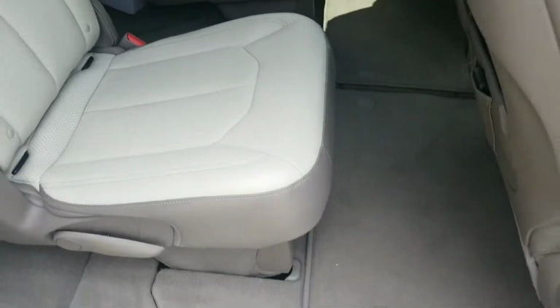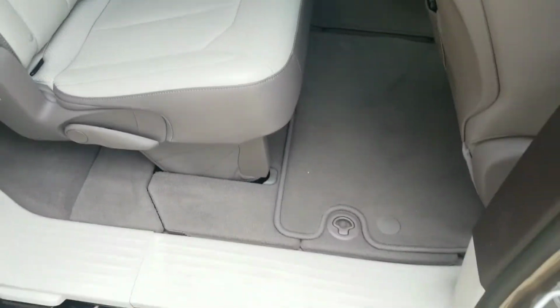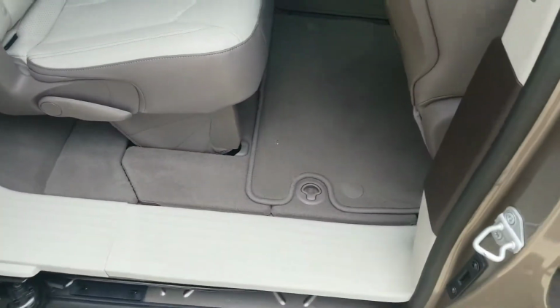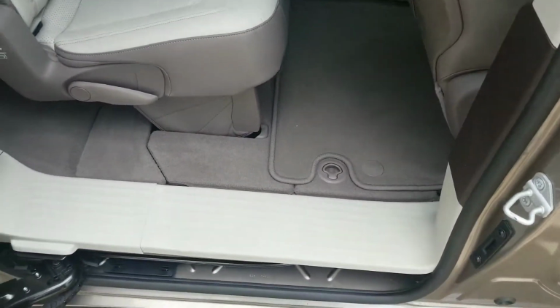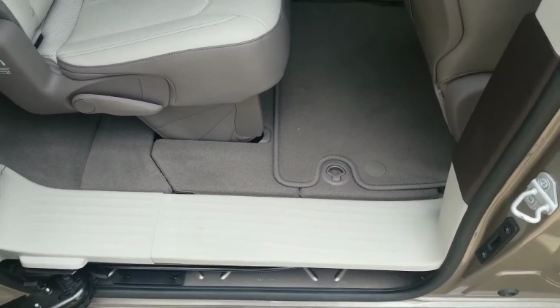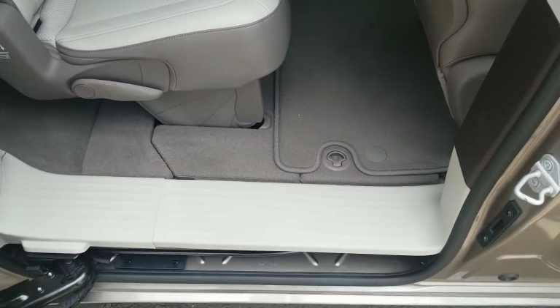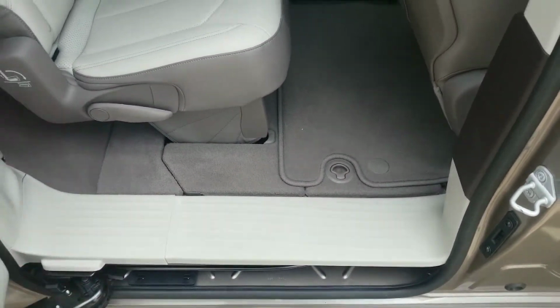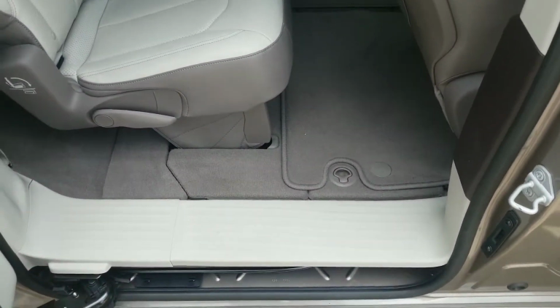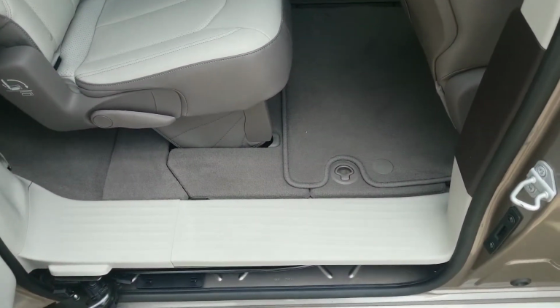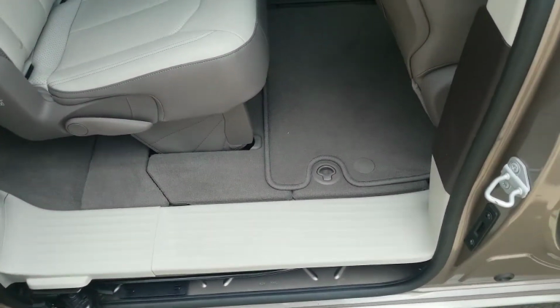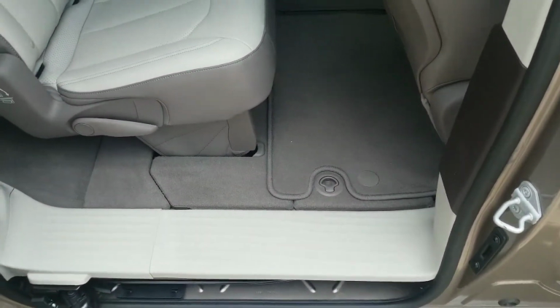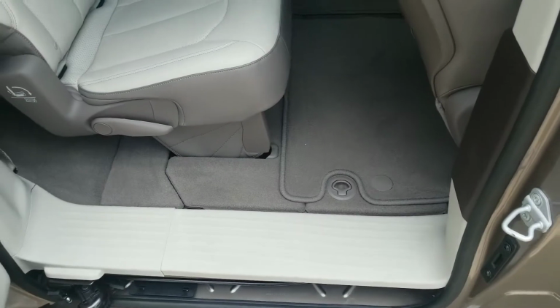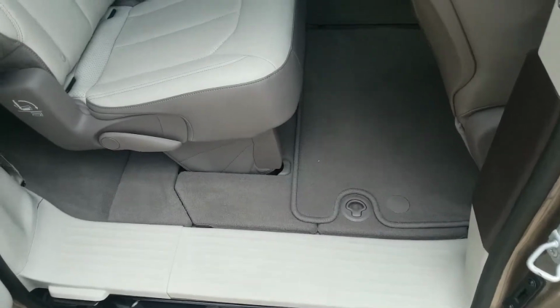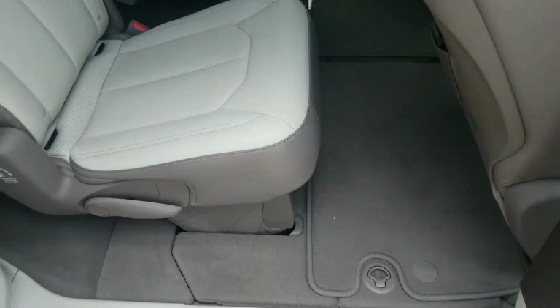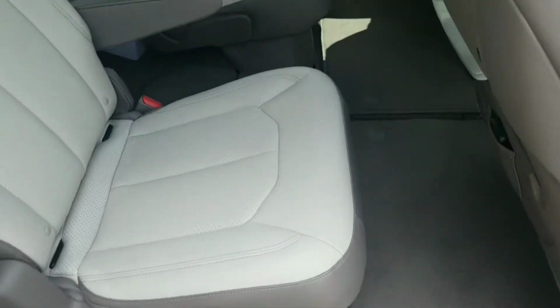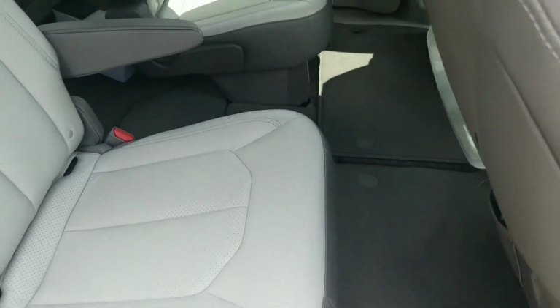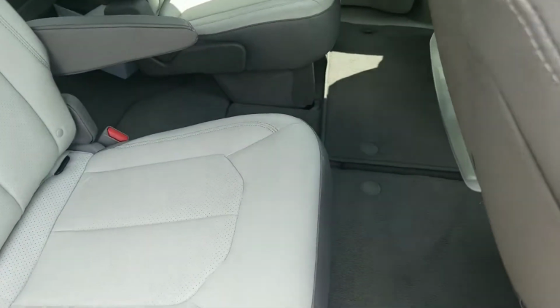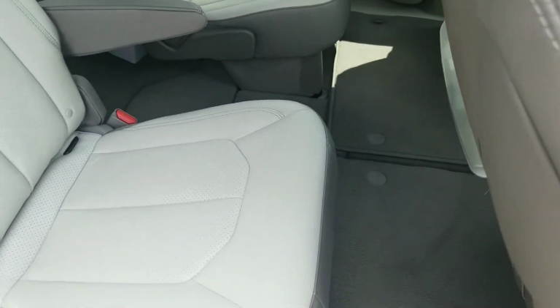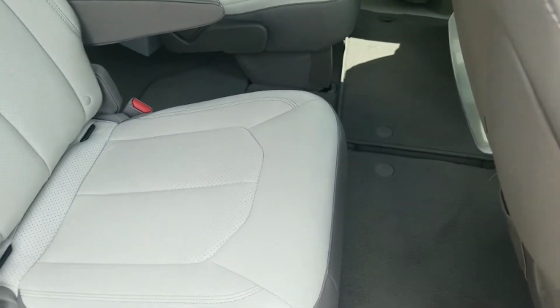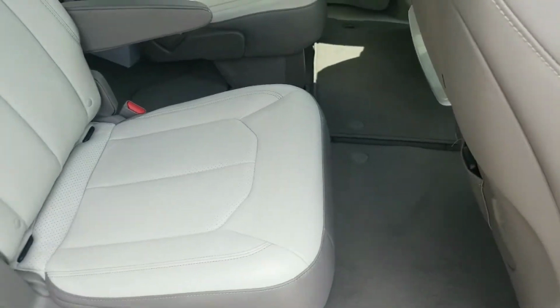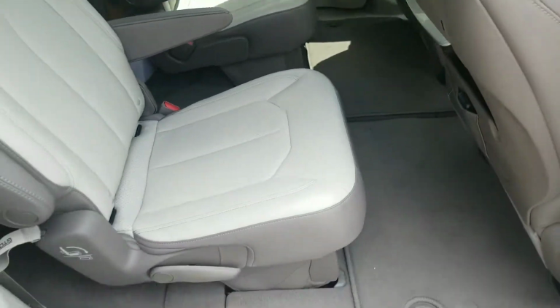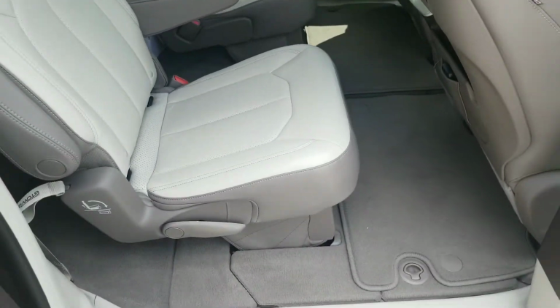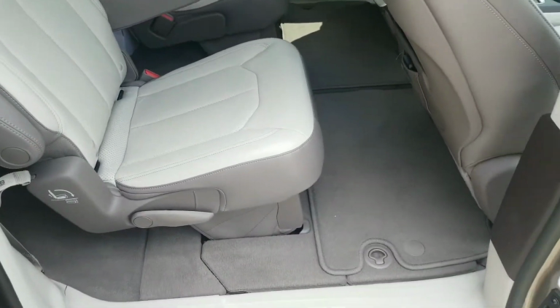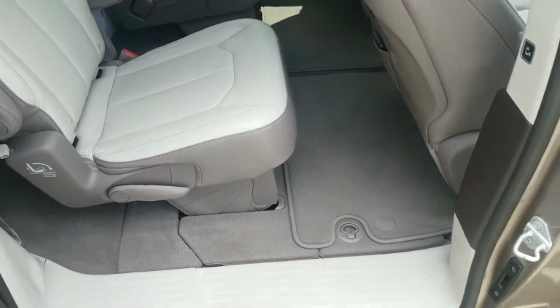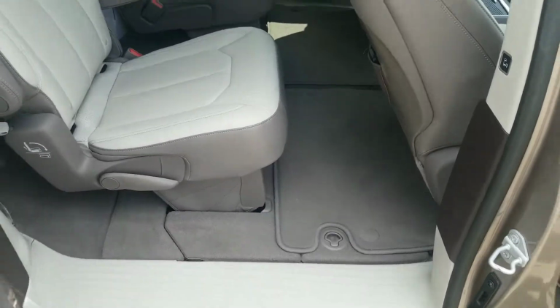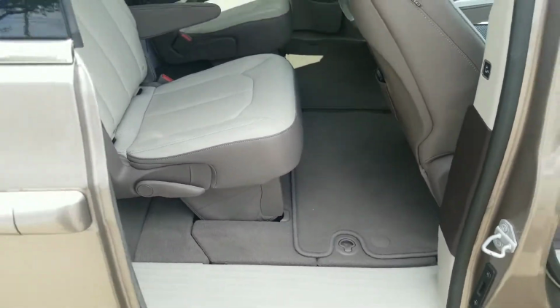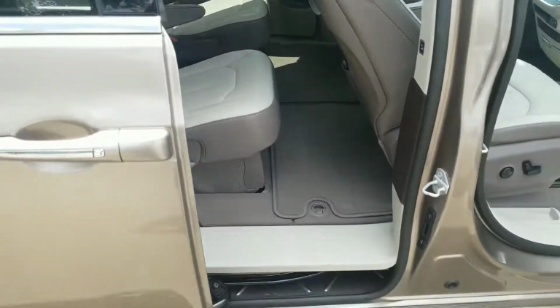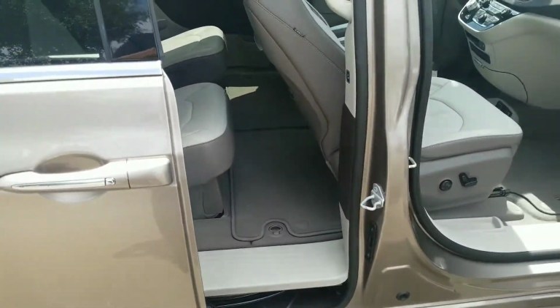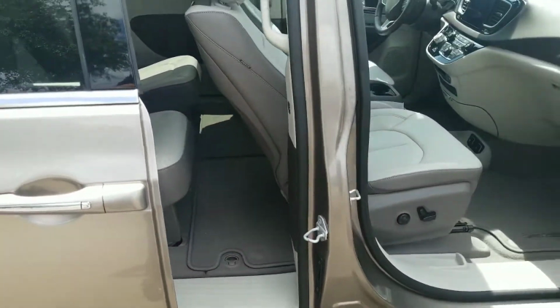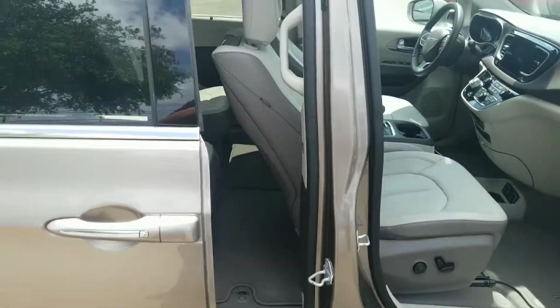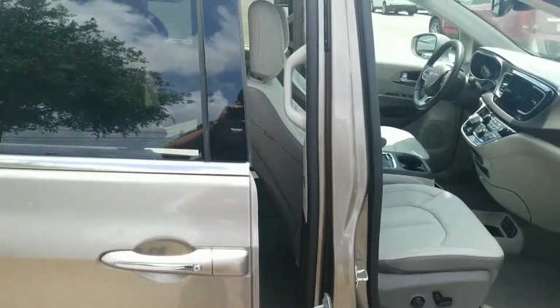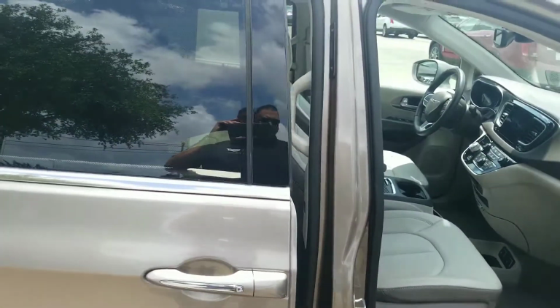You do have your stow-and-go seating, so all the seats can fold in and you'll have plenty of room to store if you're not going to use it as a people mover. Let's take a look at the inside to show you what features there are.